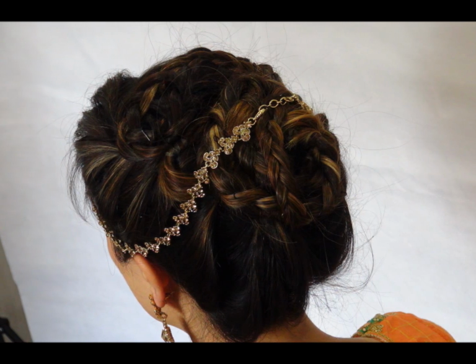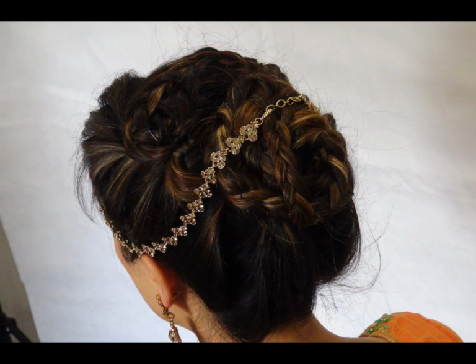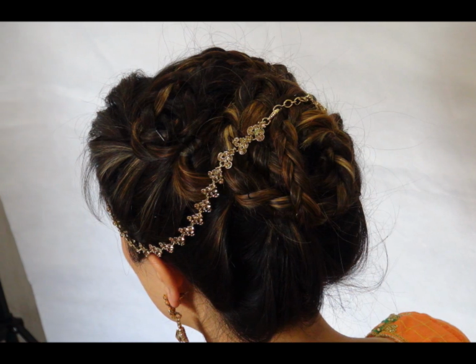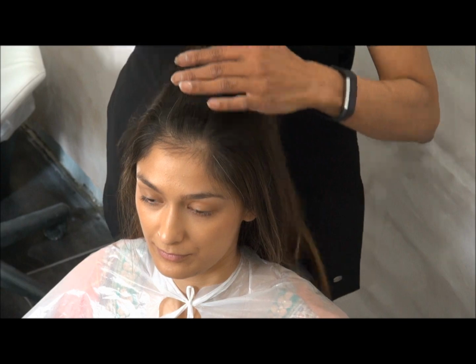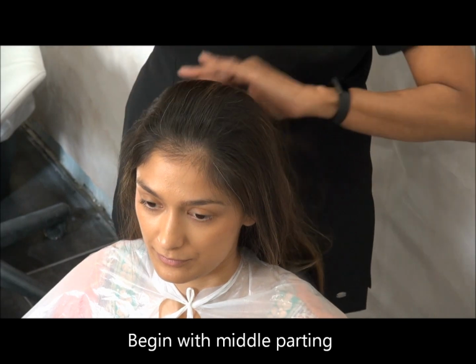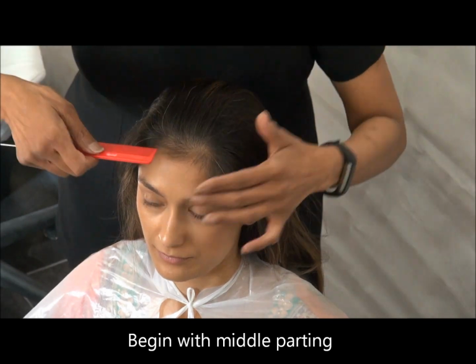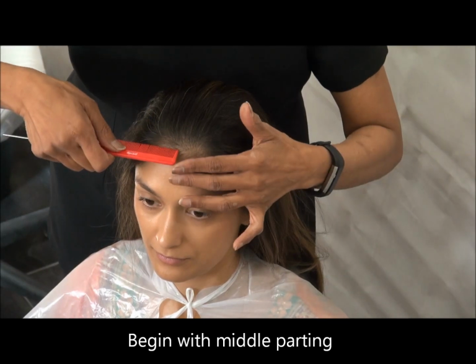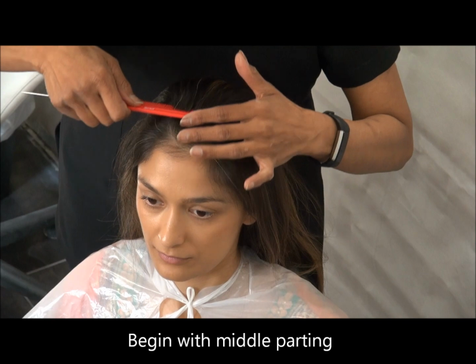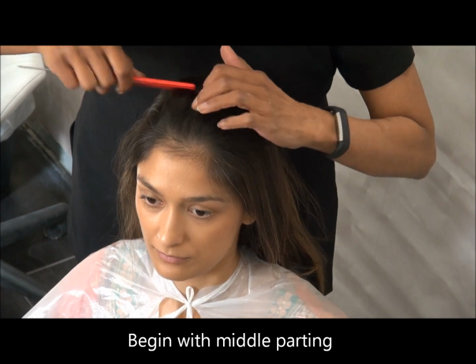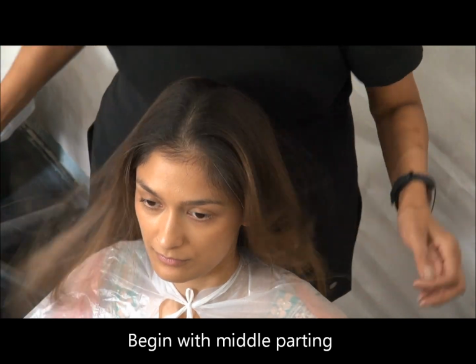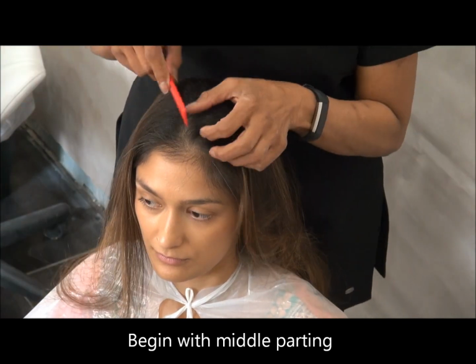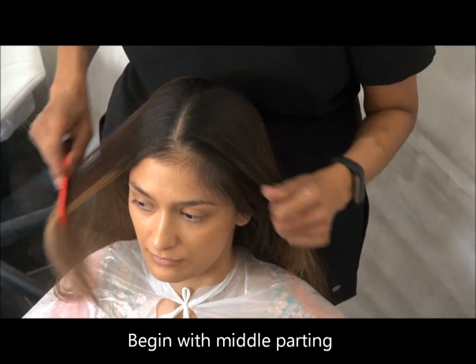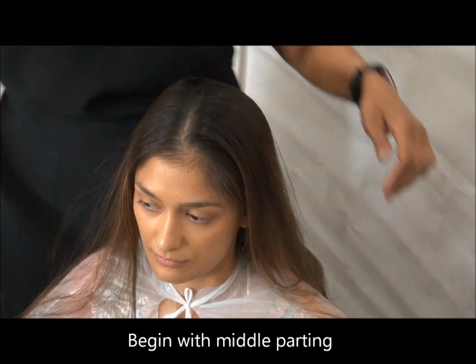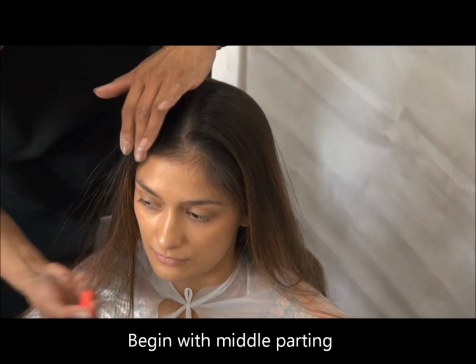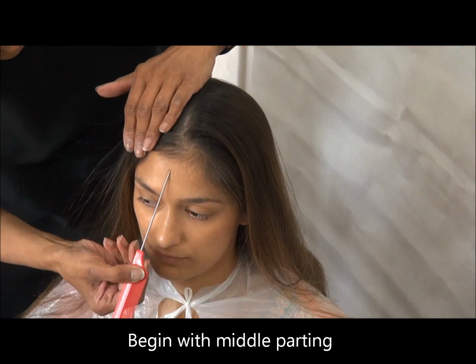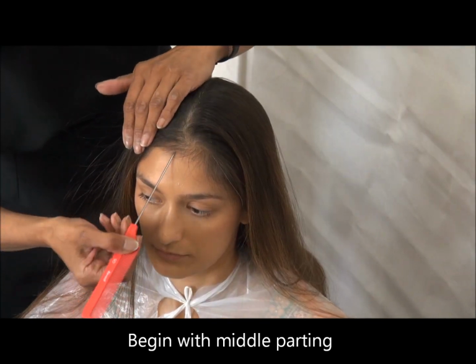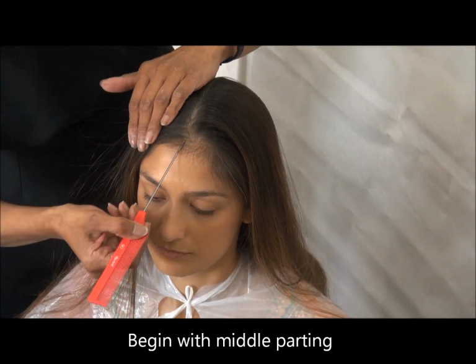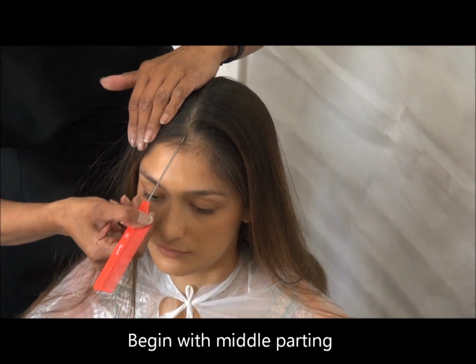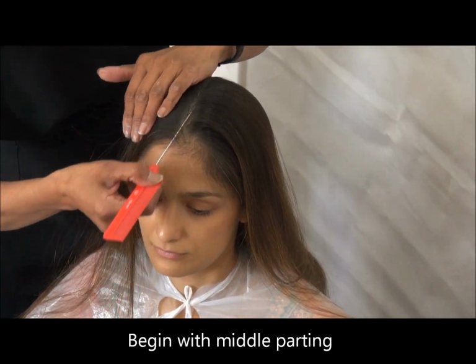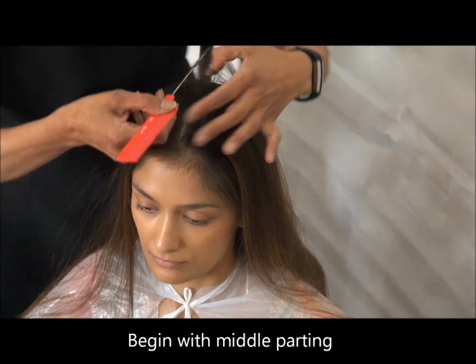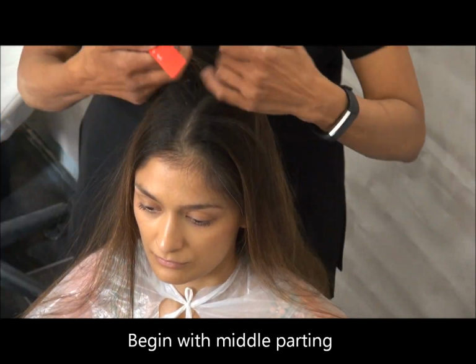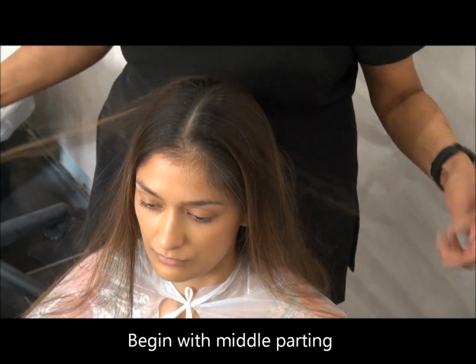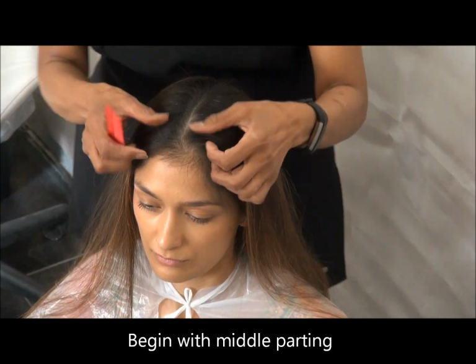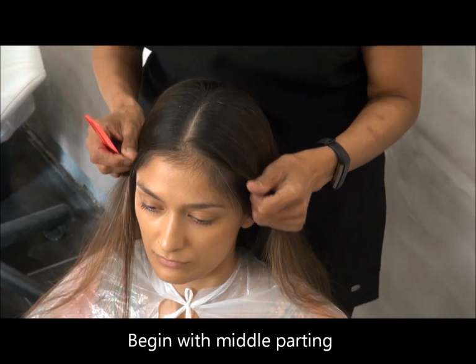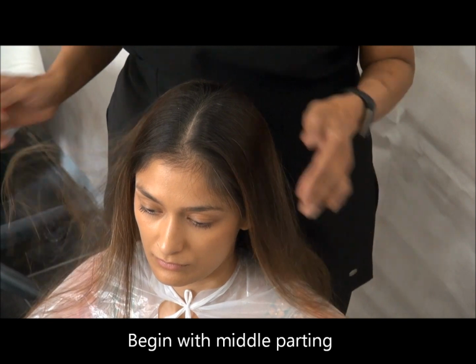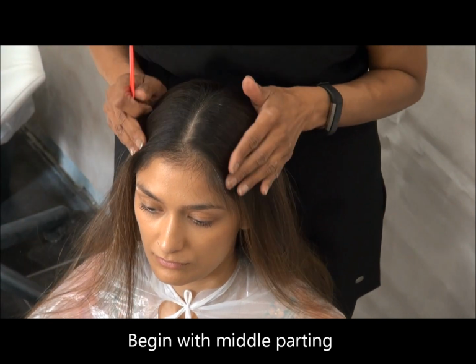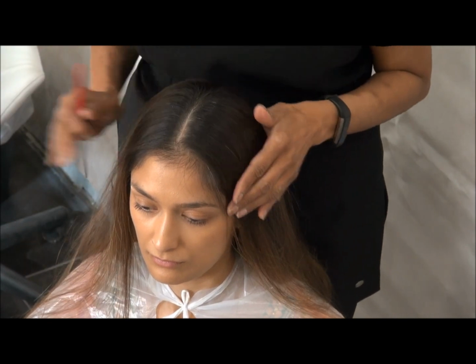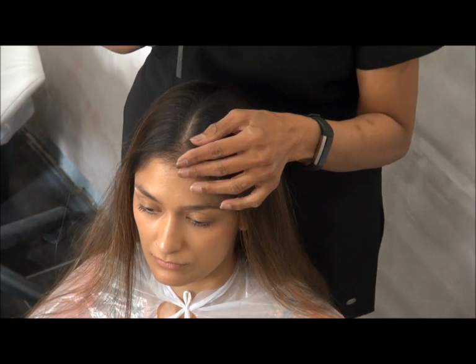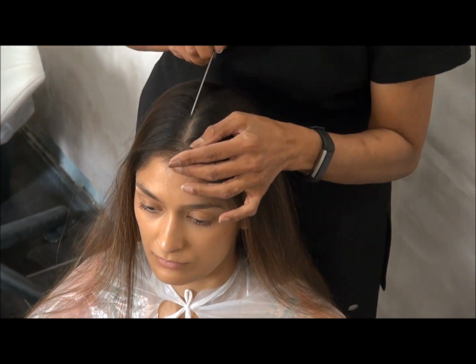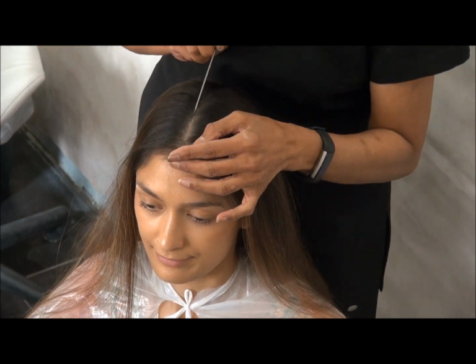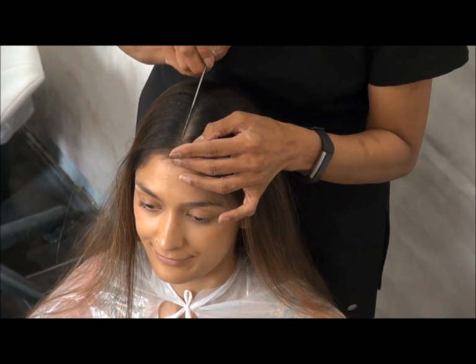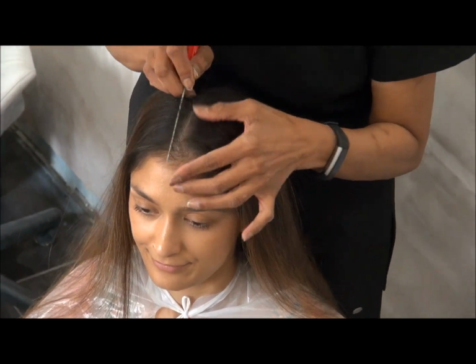Hello everybody, welcome to my channel. Today I'm going to create a hair wrap for the upcoming Navratri festival which is going to be in October.